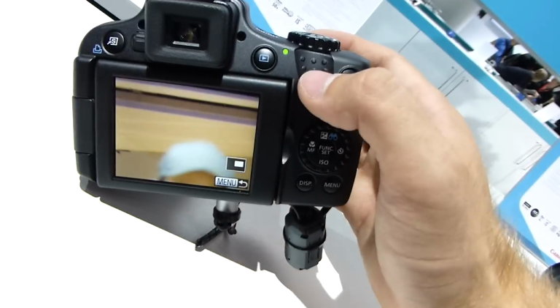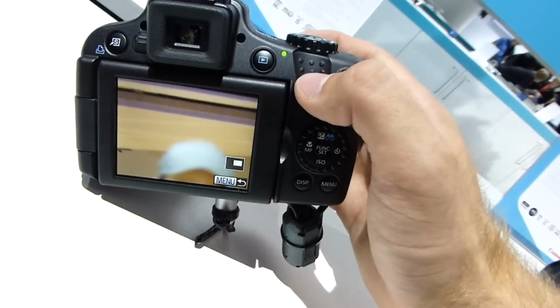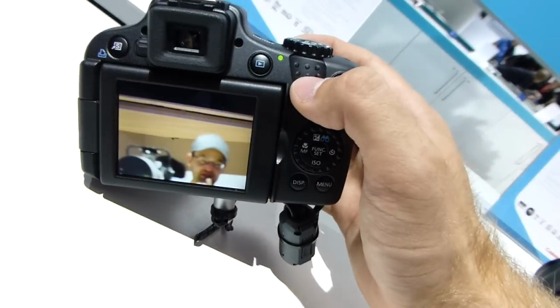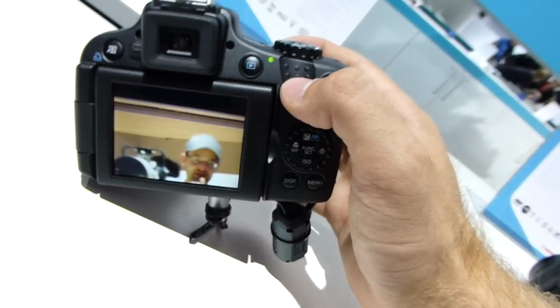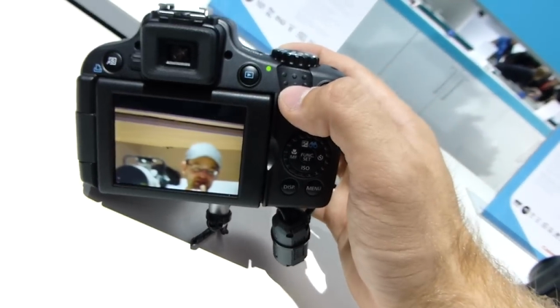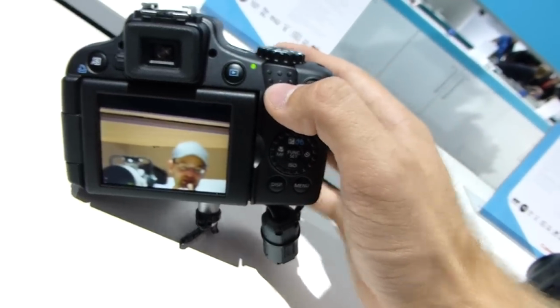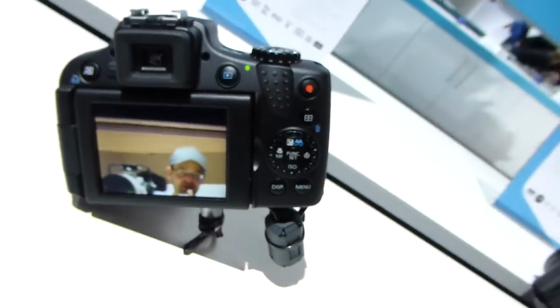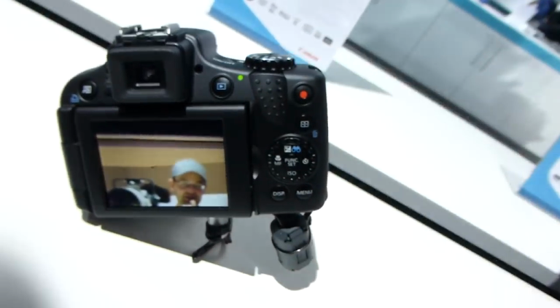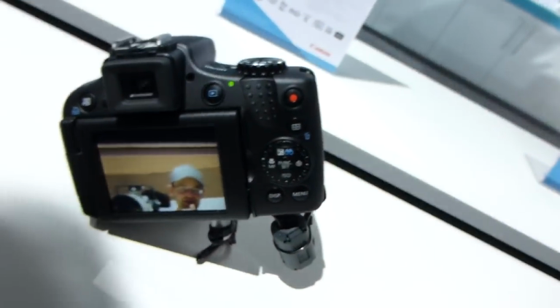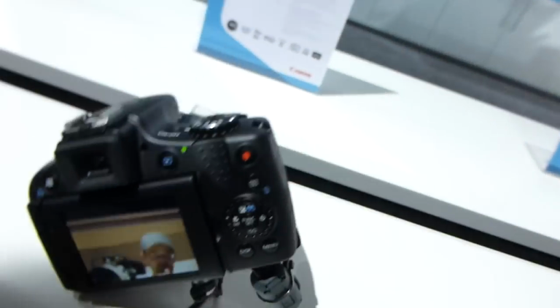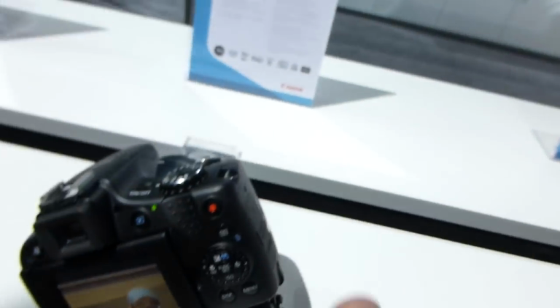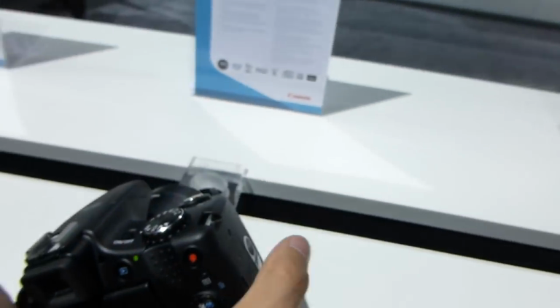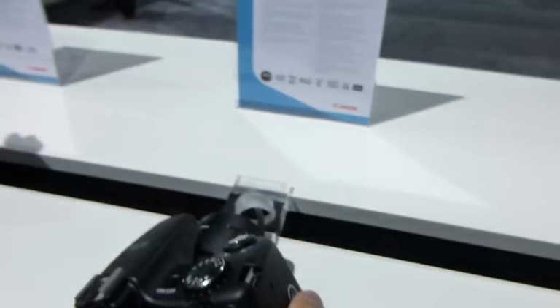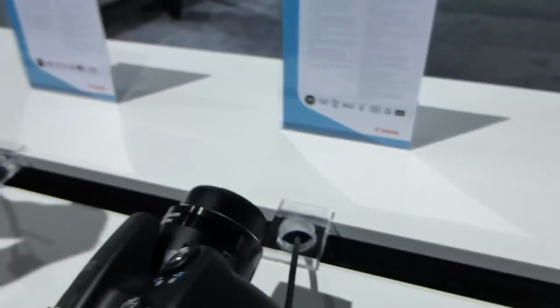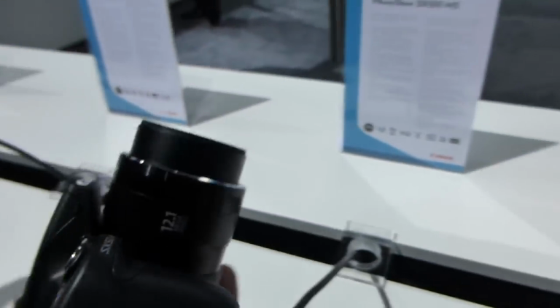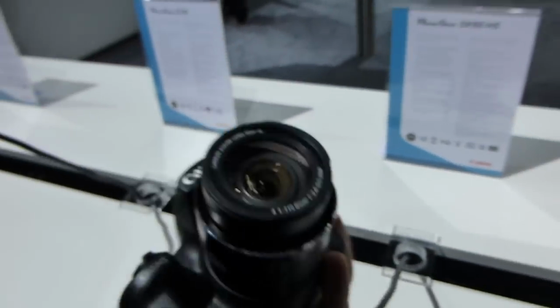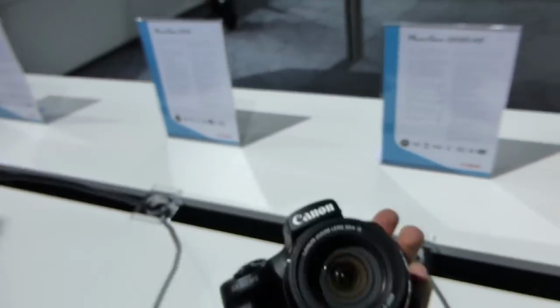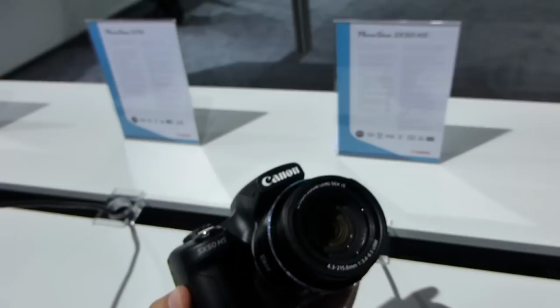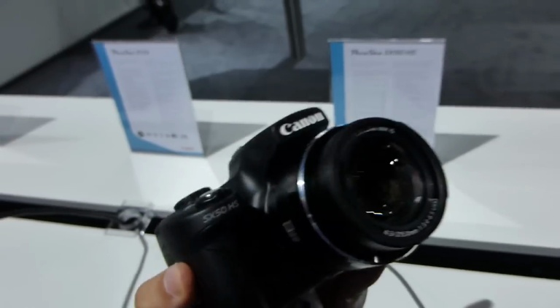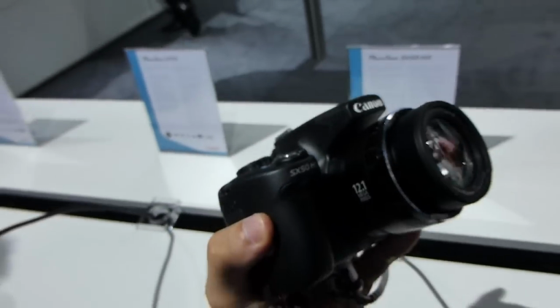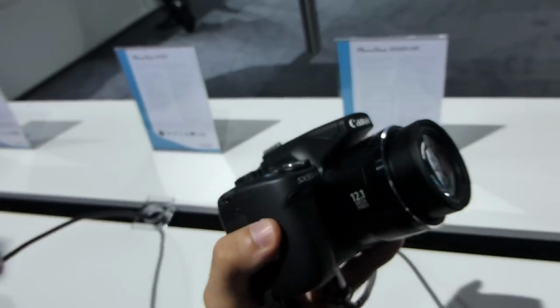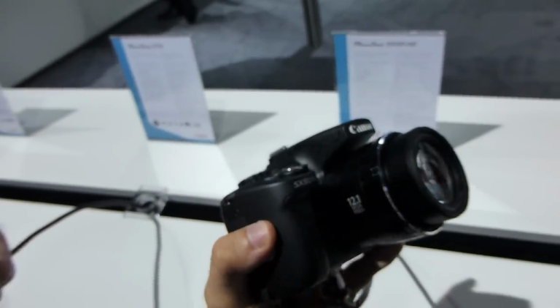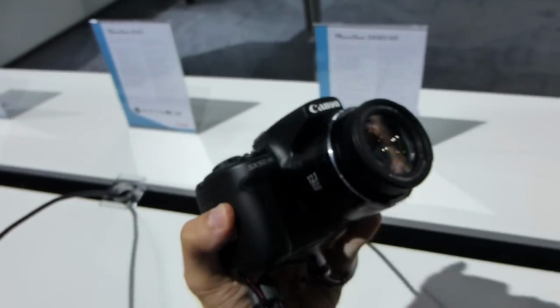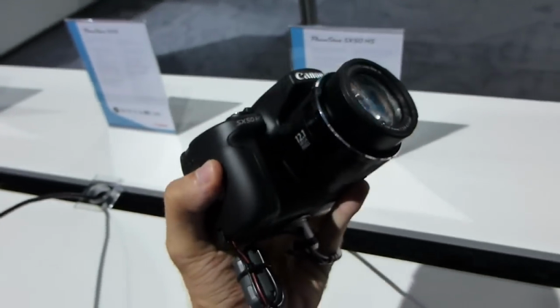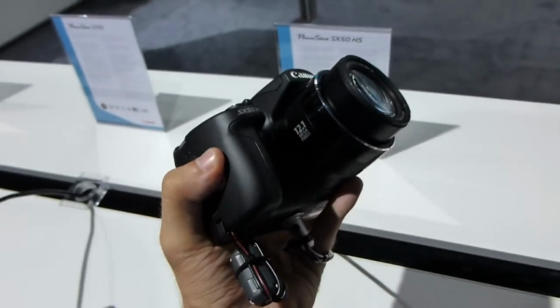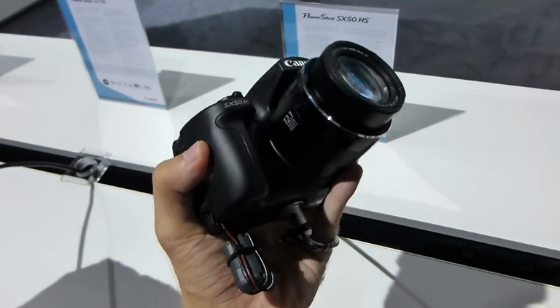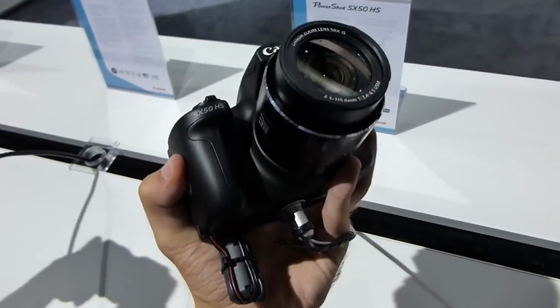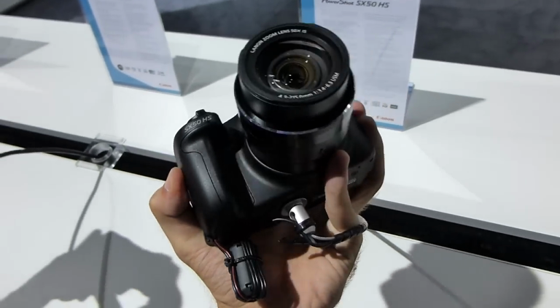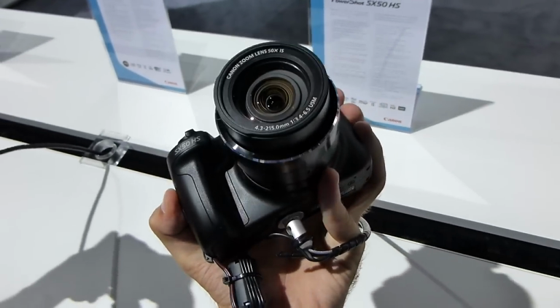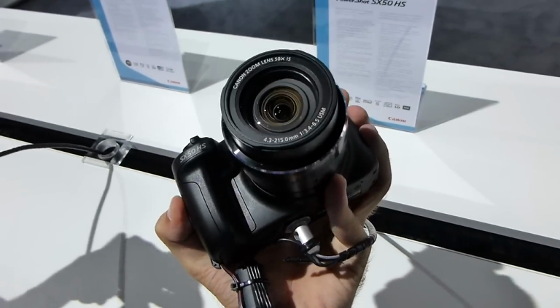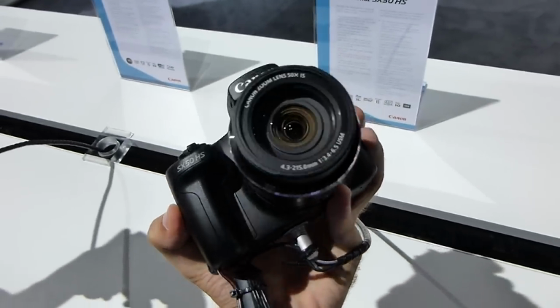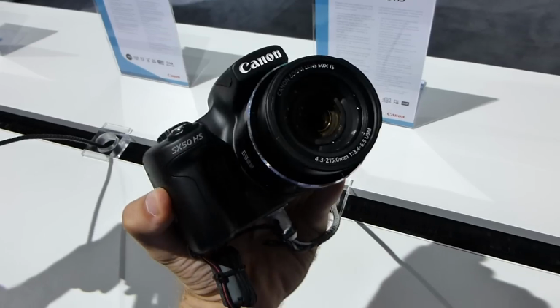Thank you for watching NWTV. This was the brand new Canon PowerShot SX50 camera with 50x optical zoom, a 12.1 megapixel sensor, and a short hands-on overview.